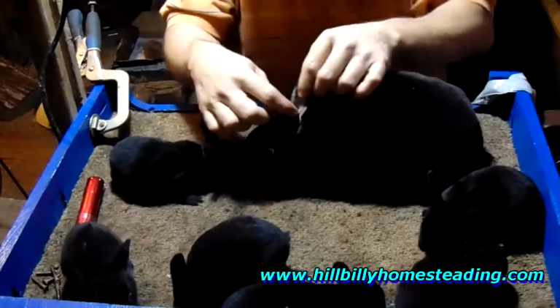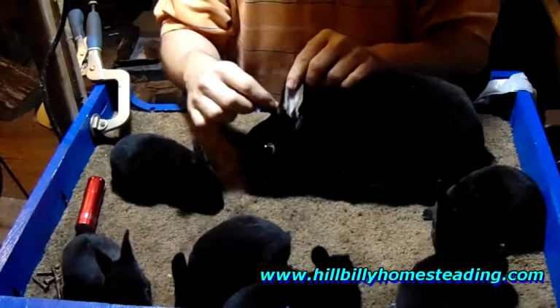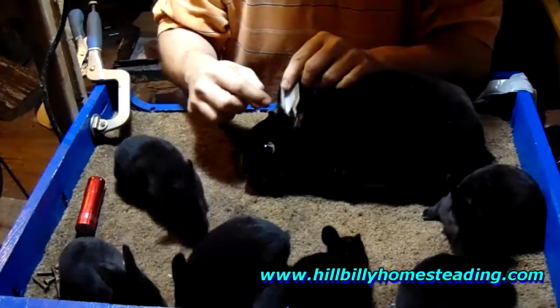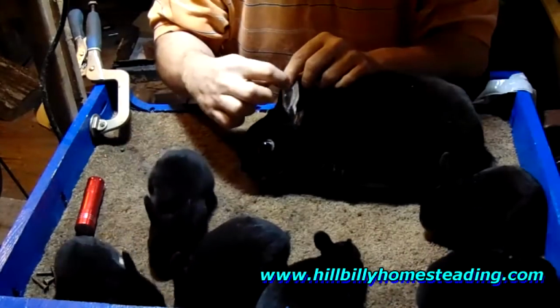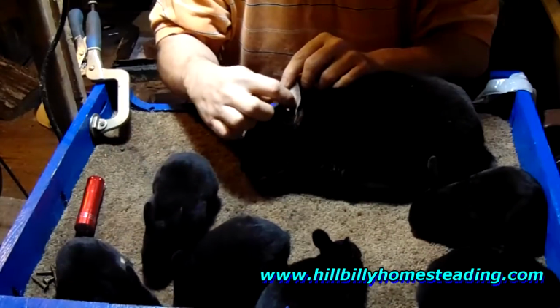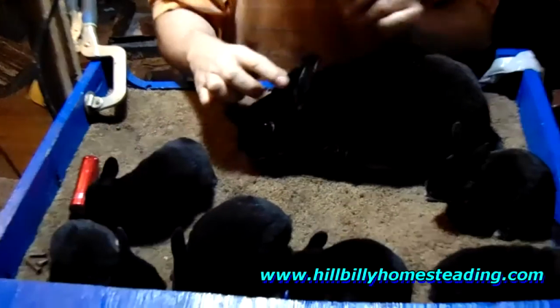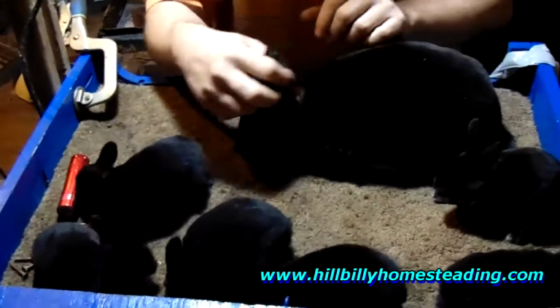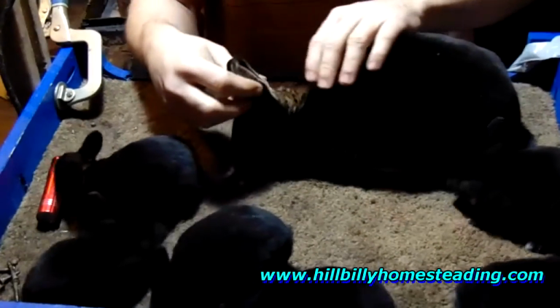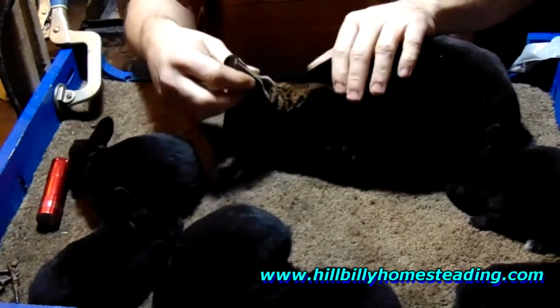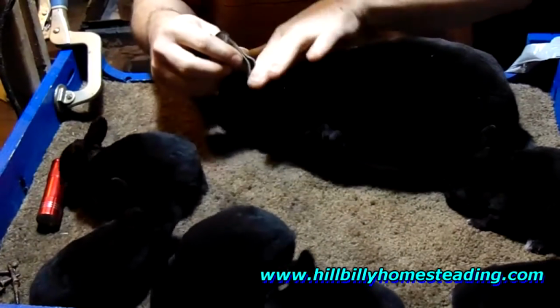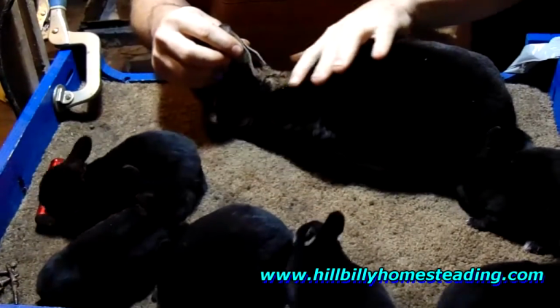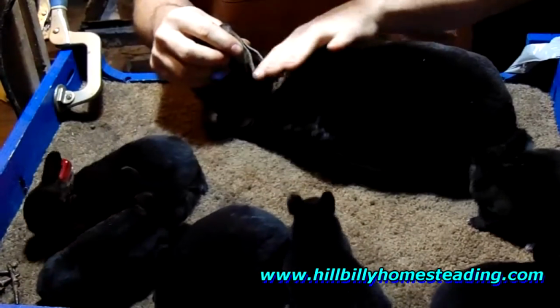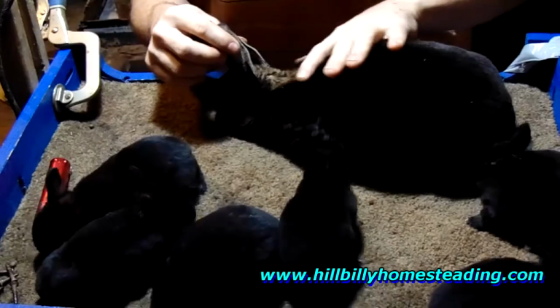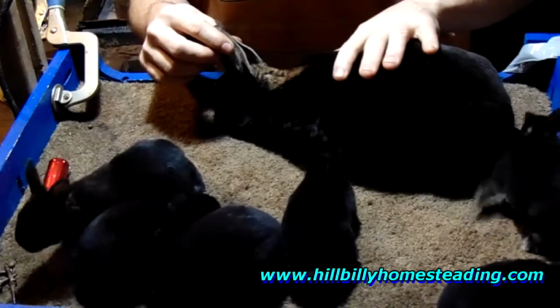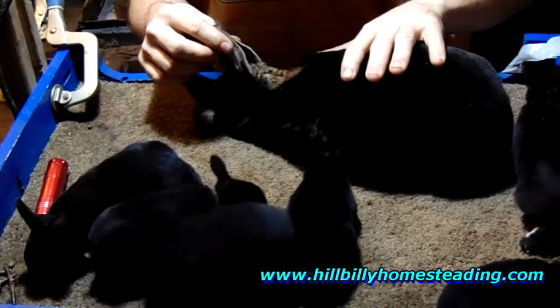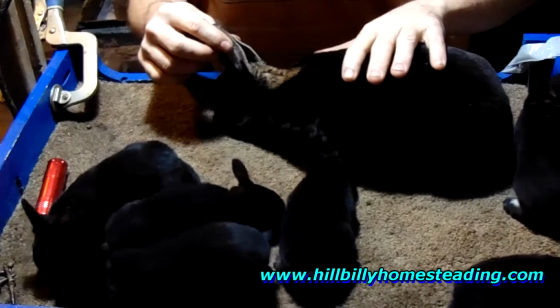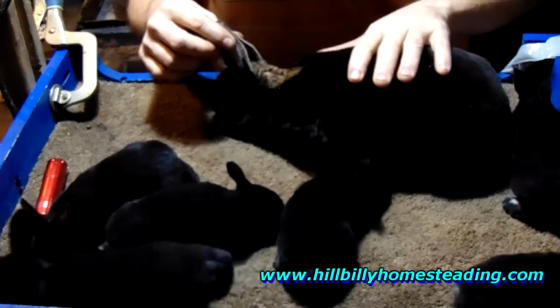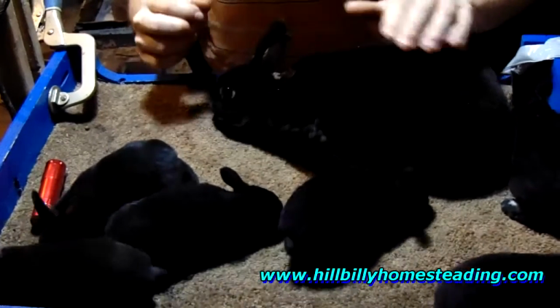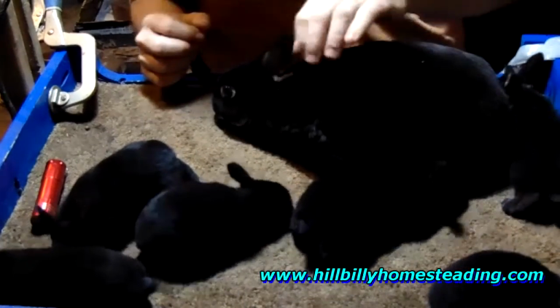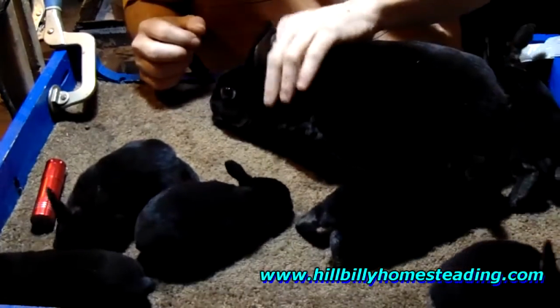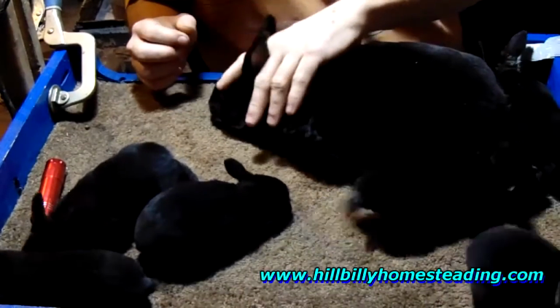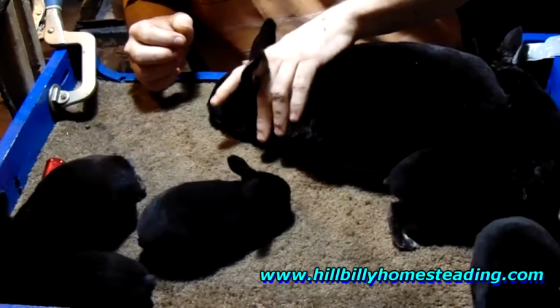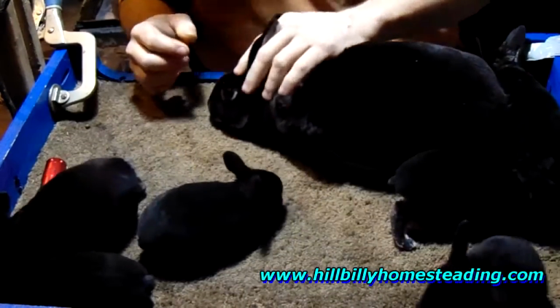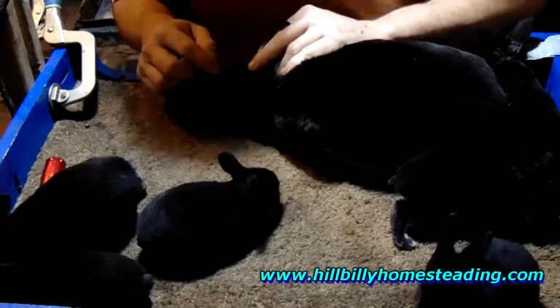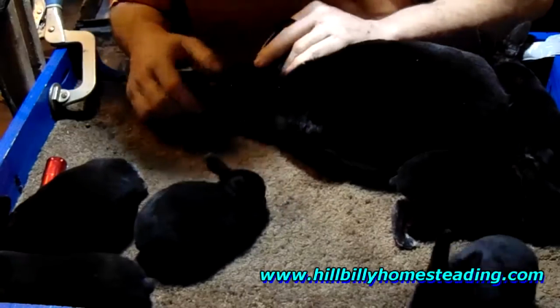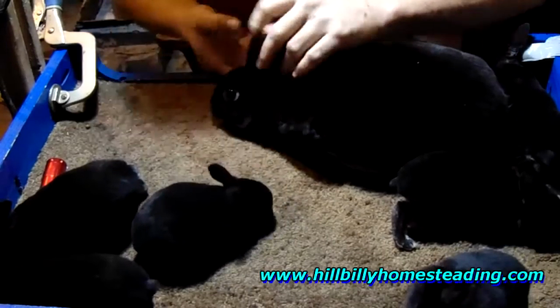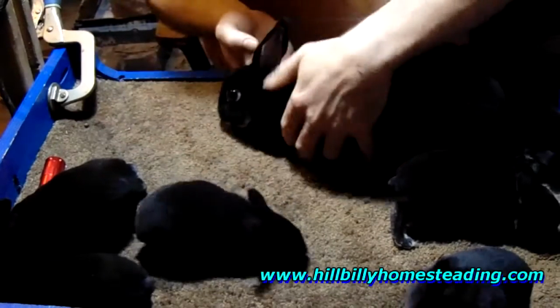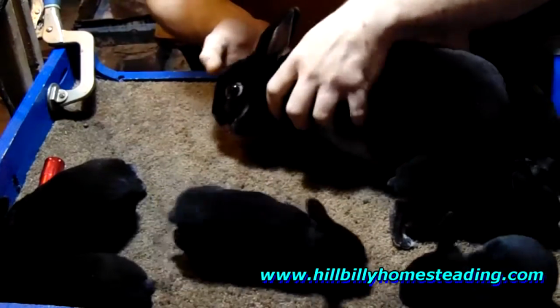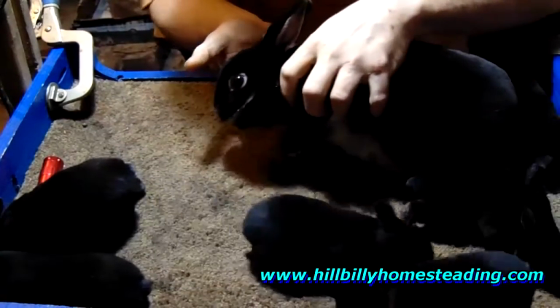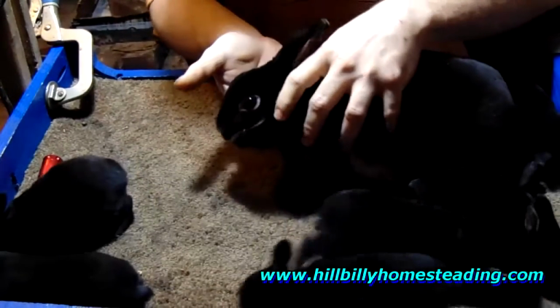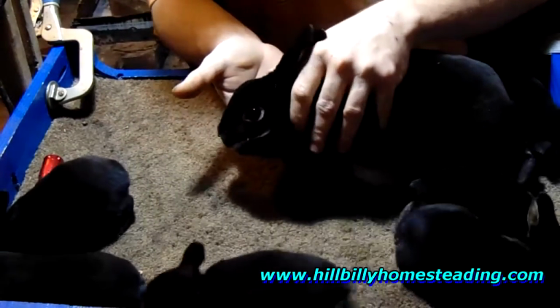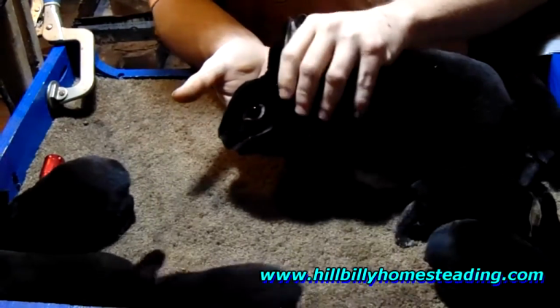Look here — see this color lining around her ears? See that? See this little beautiful triangle of color behind her head, behind her ears? That's part of the otter pattern. You see this little color around her eyes?